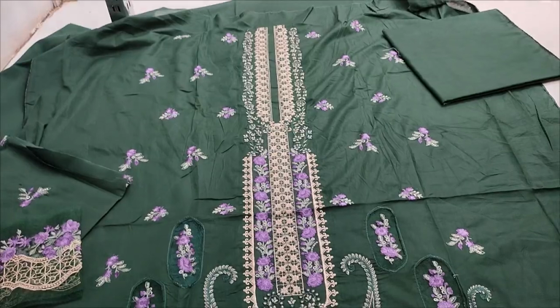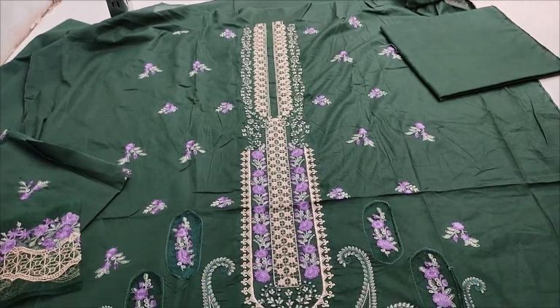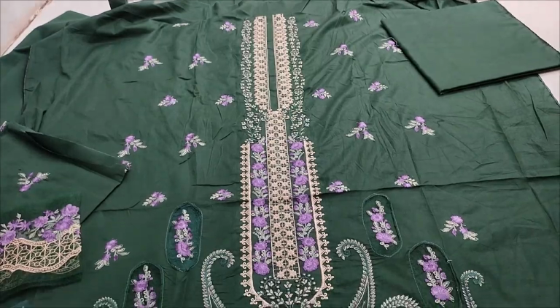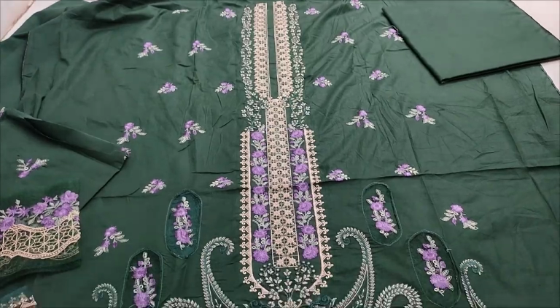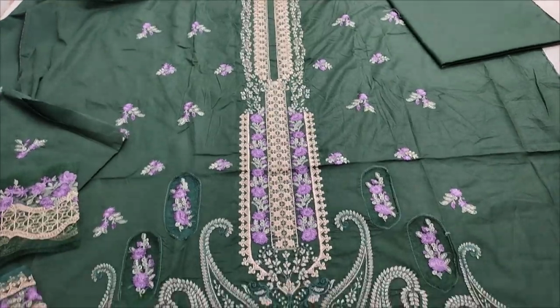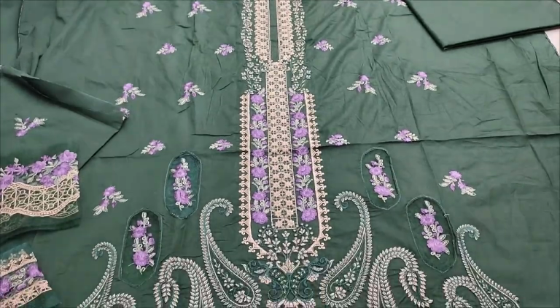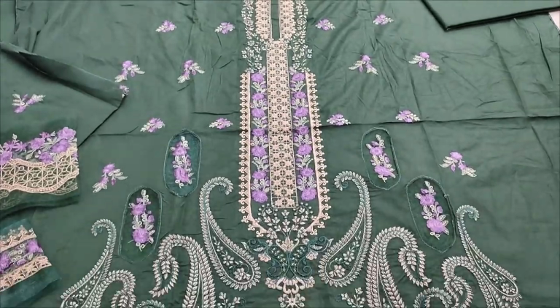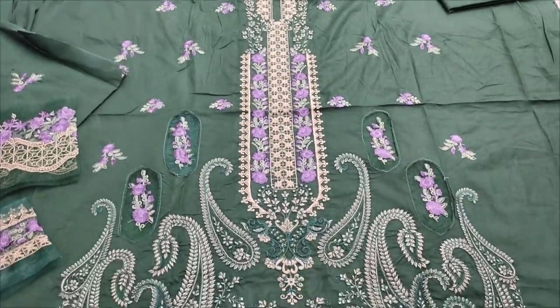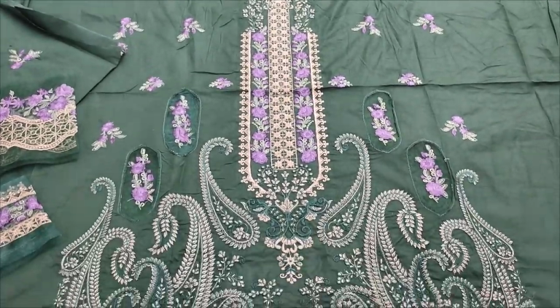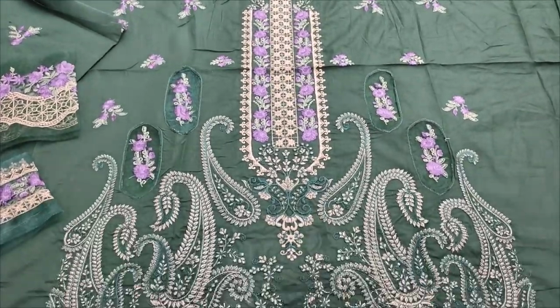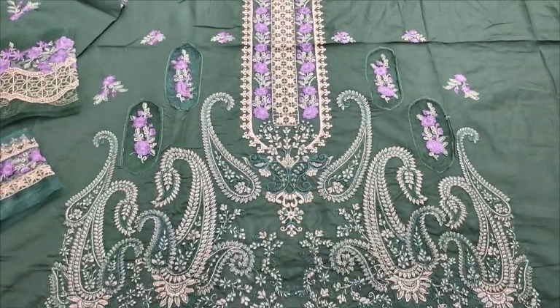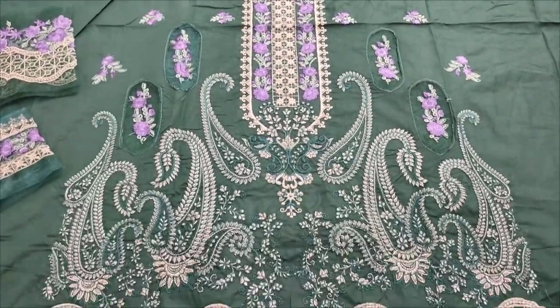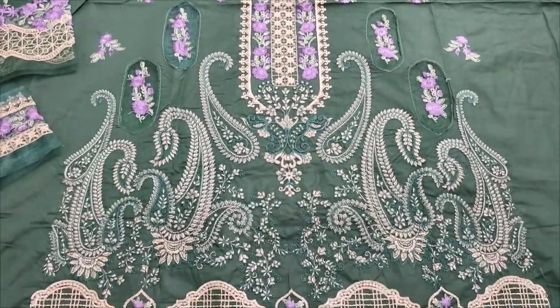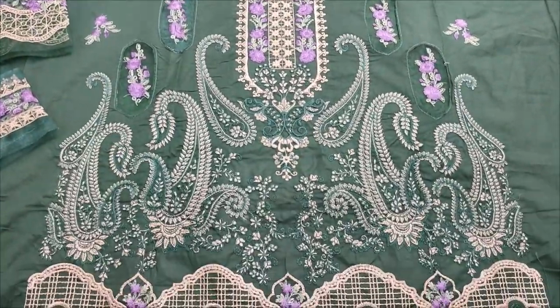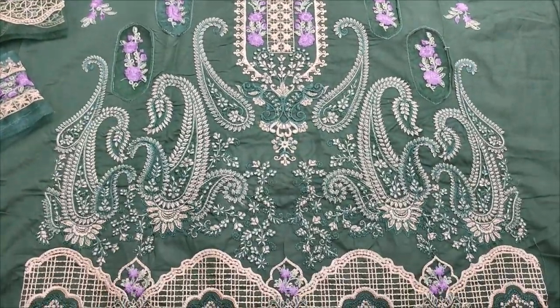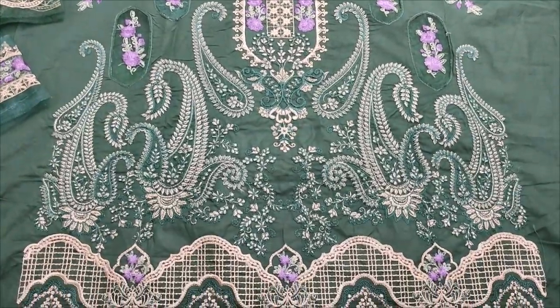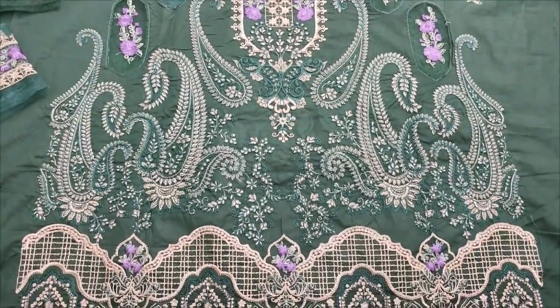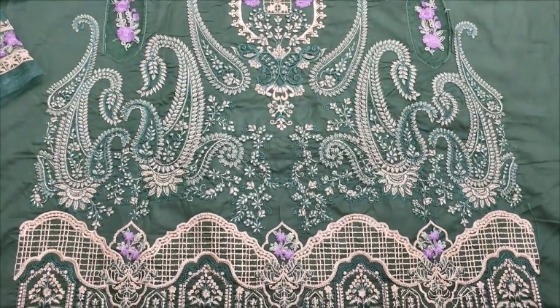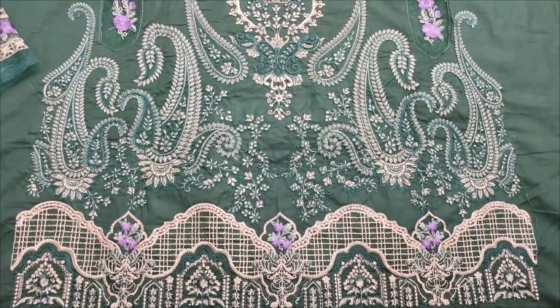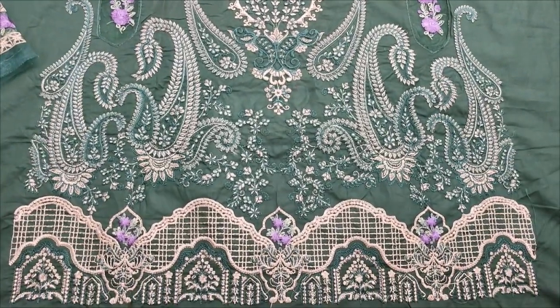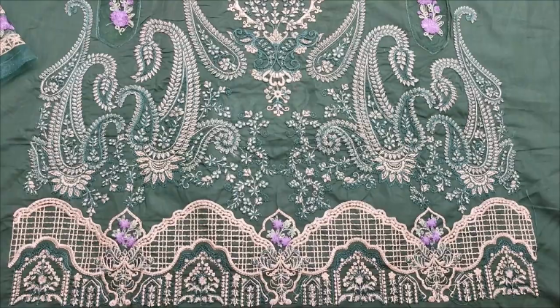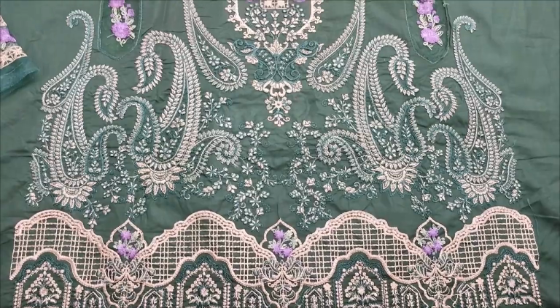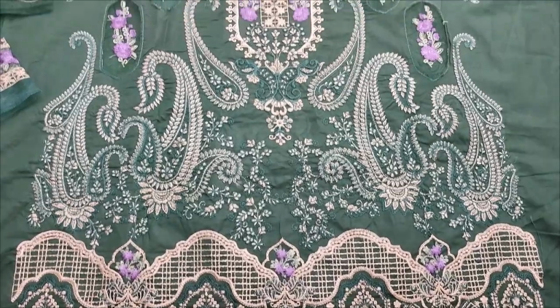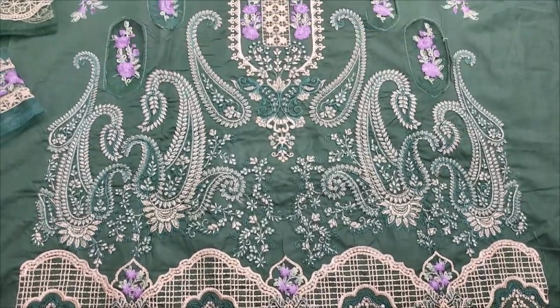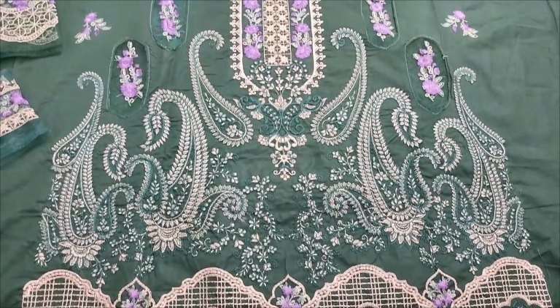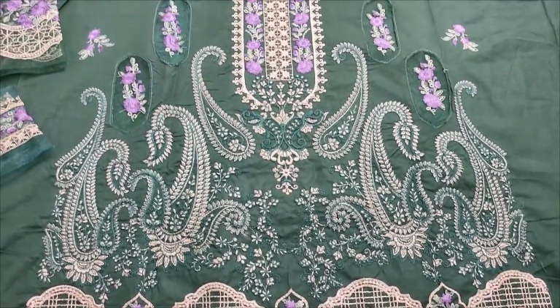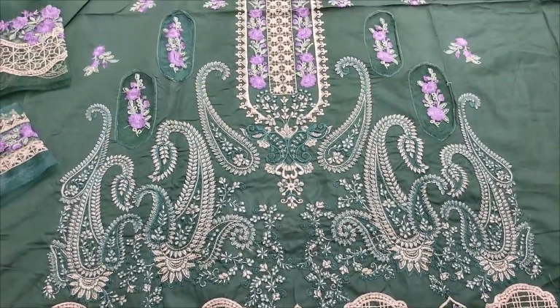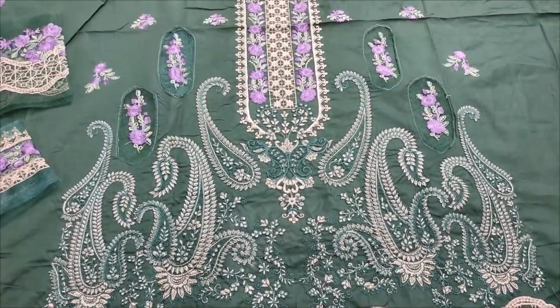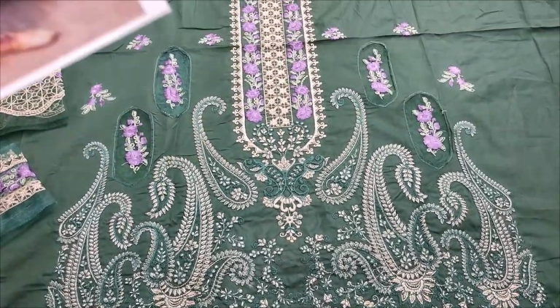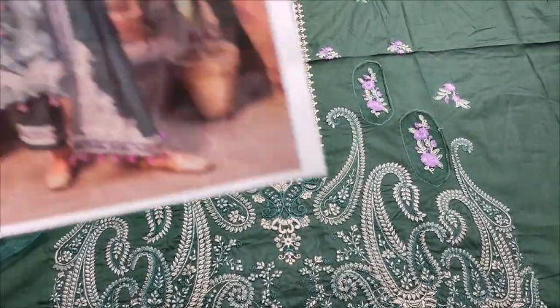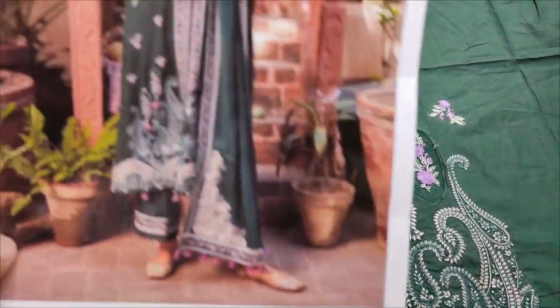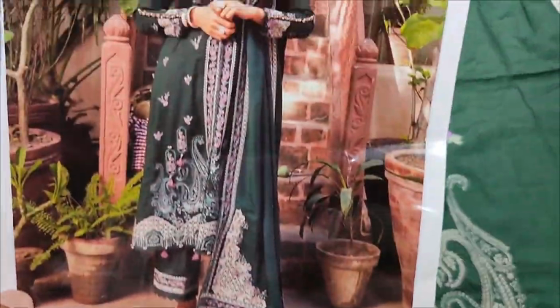Assalamu alaykum everyone. Abdul Qadir here in the Chakafat Collection. Here is a copy design lounge.